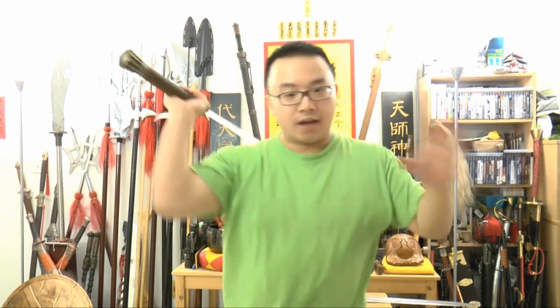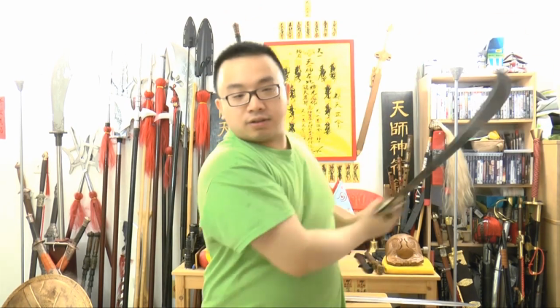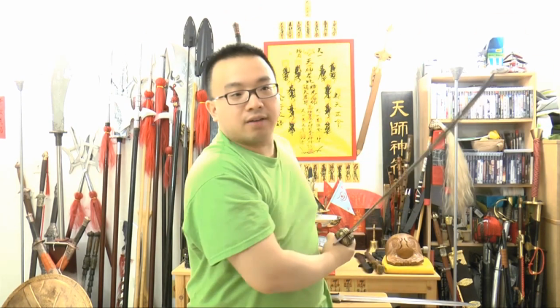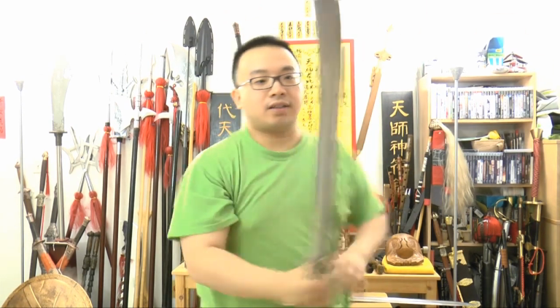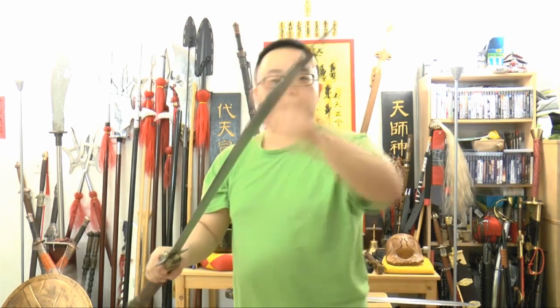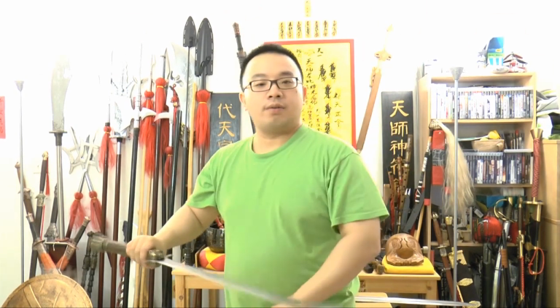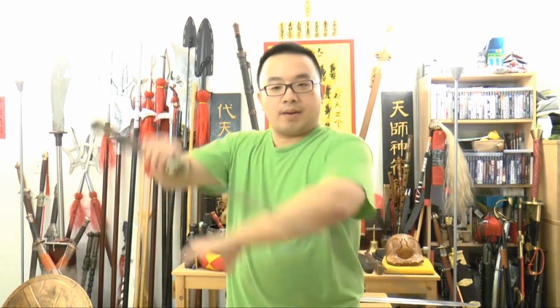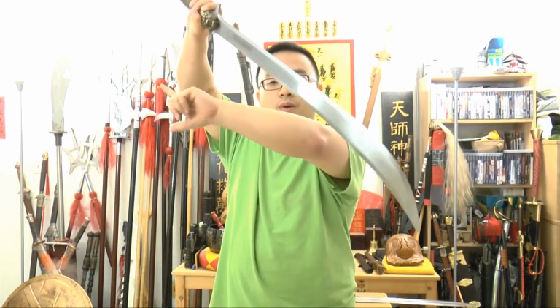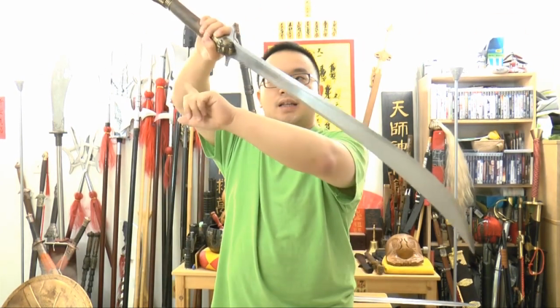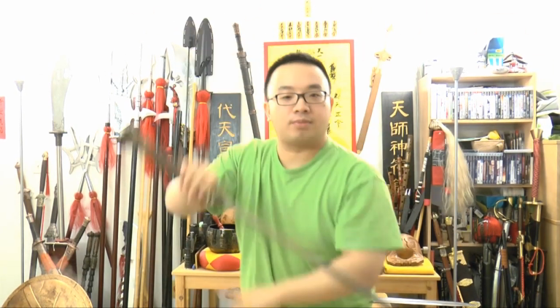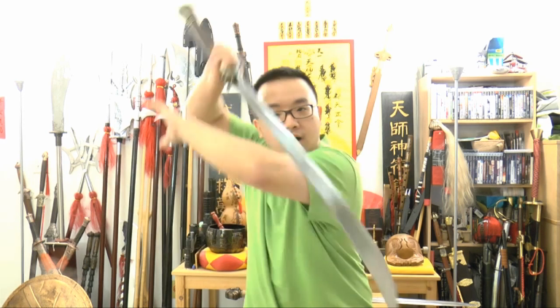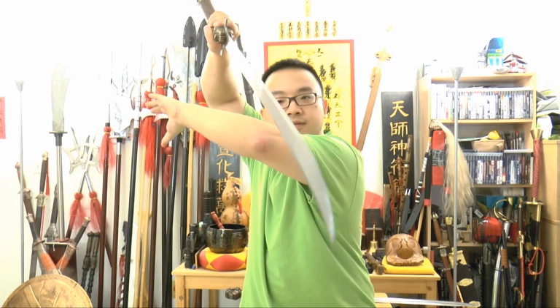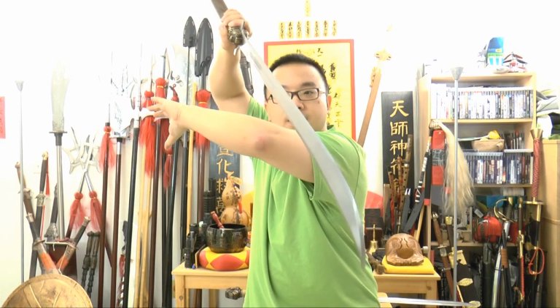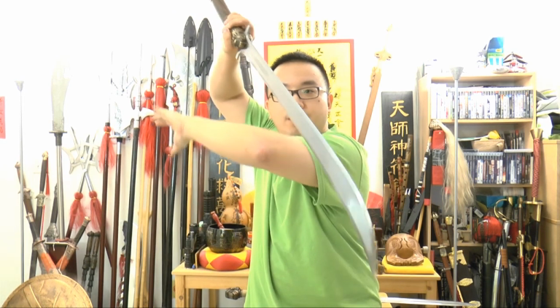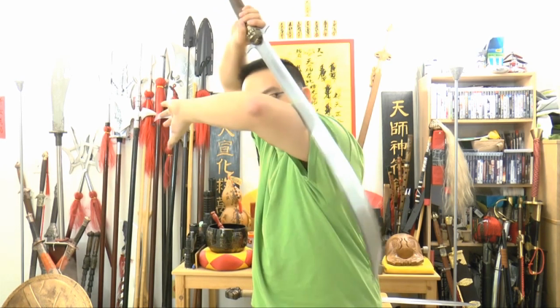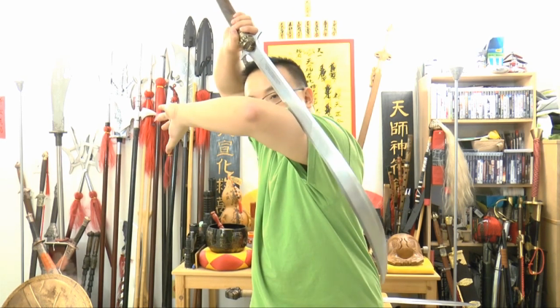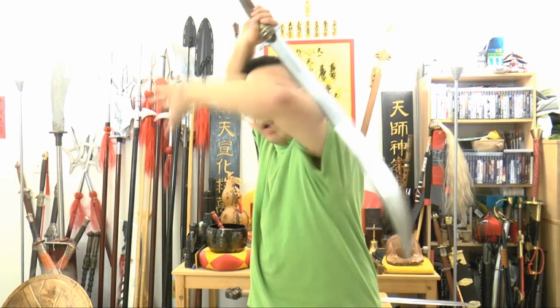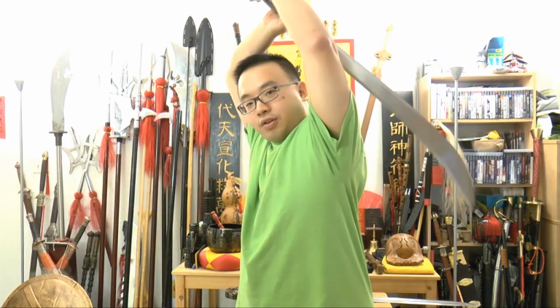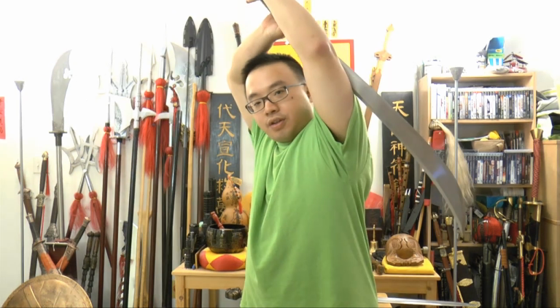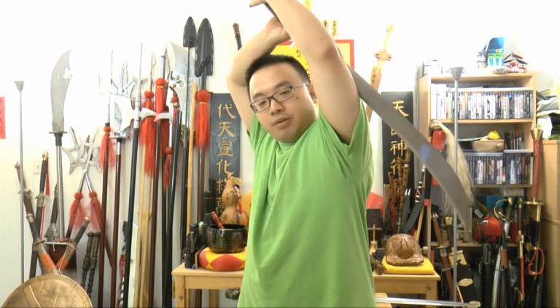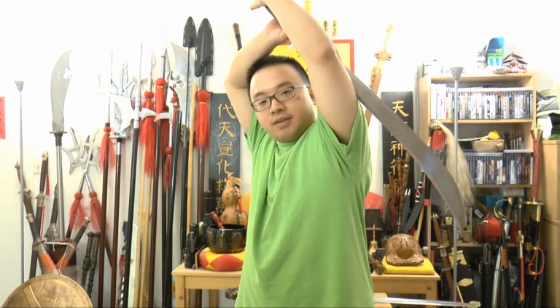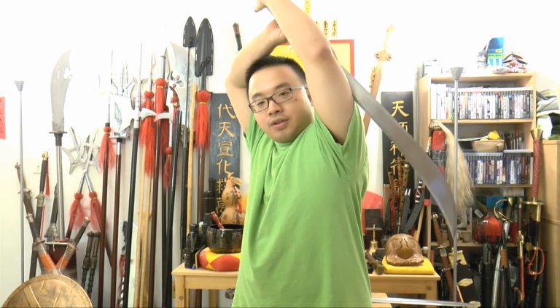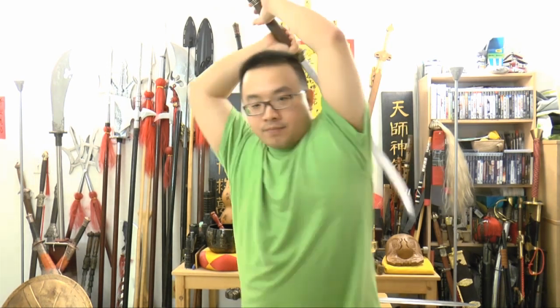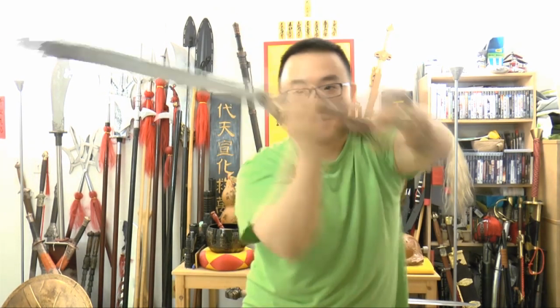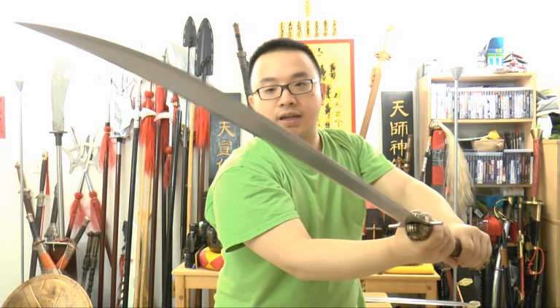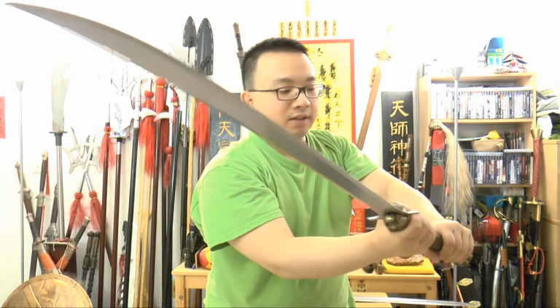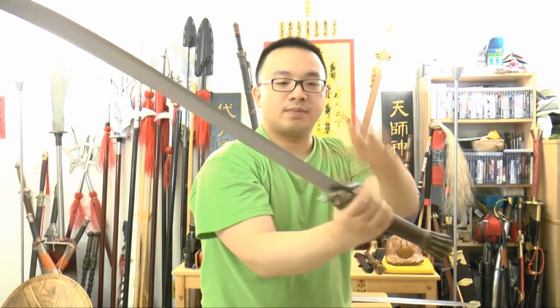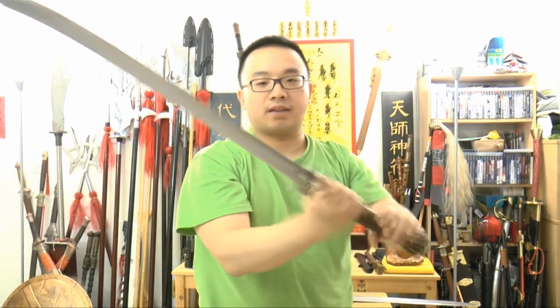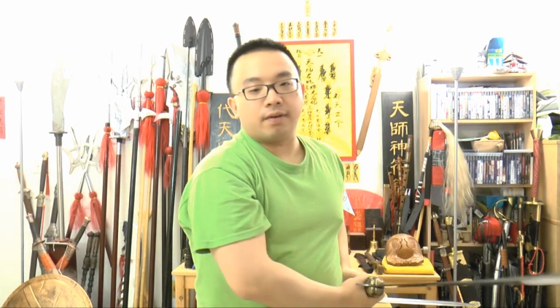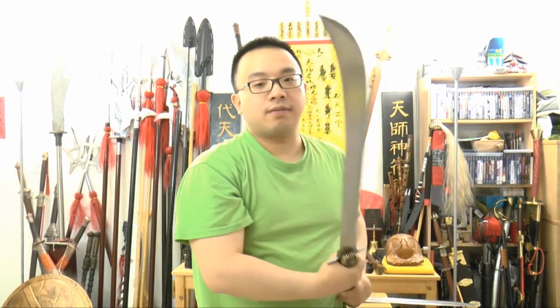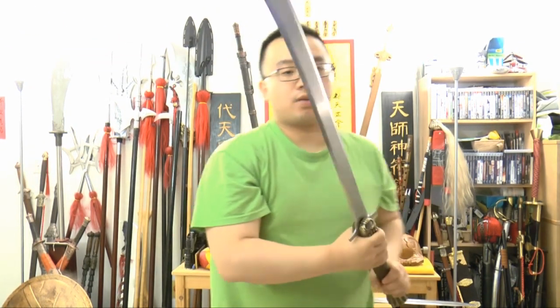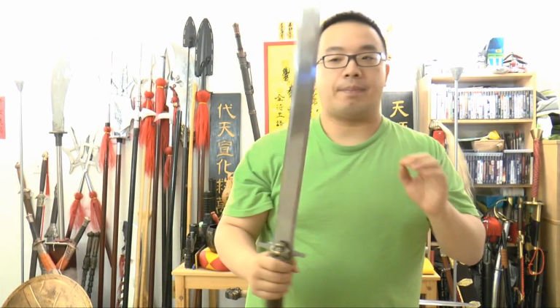You can actually go block and strike. You turn from a one-handed grip to block, and then you turn into a two-handed chop and strike. It's a very cool weapon.